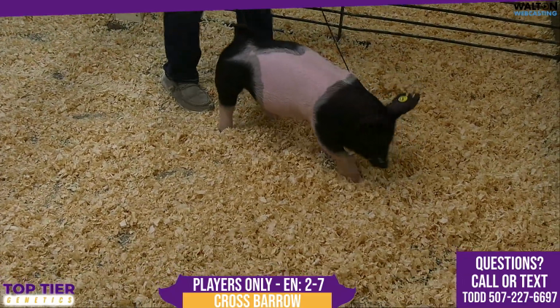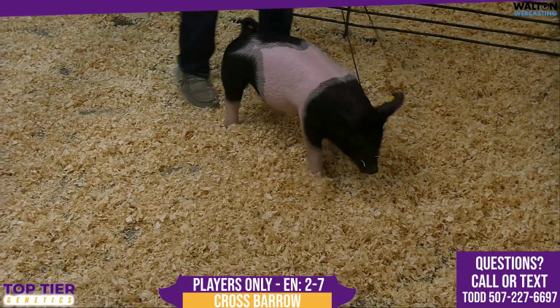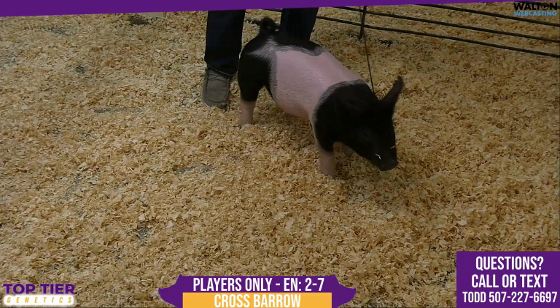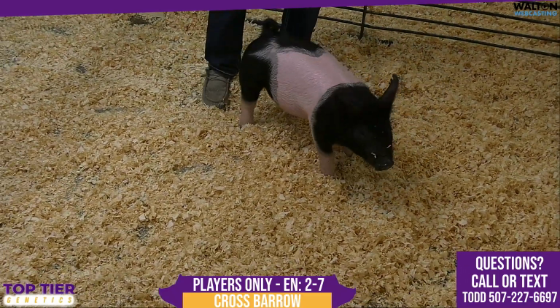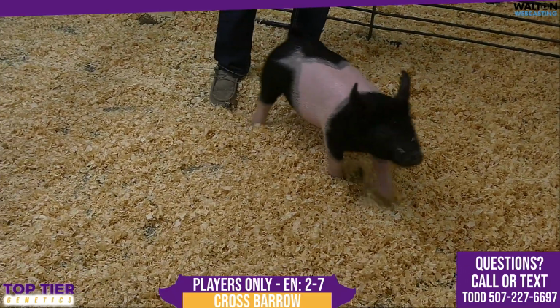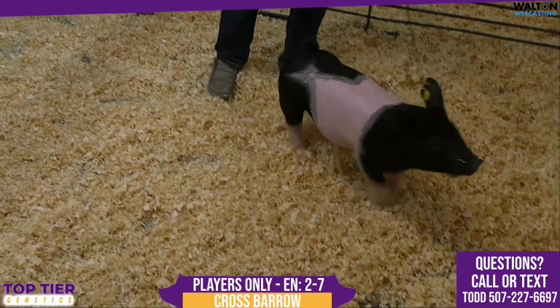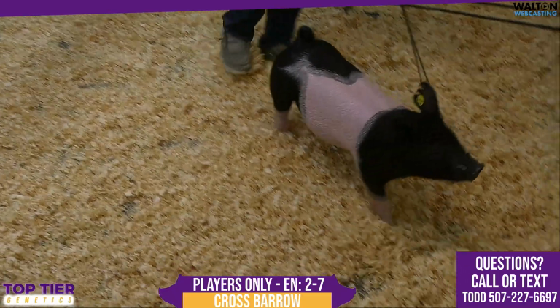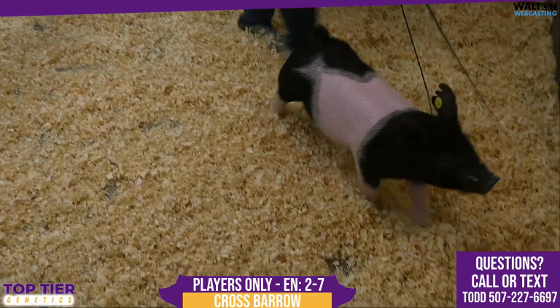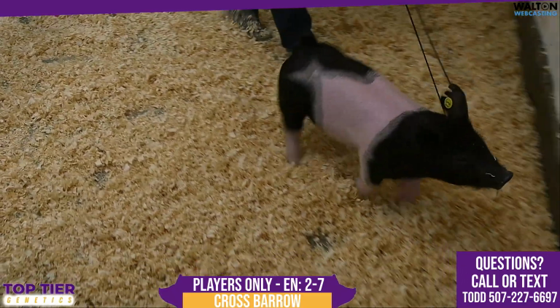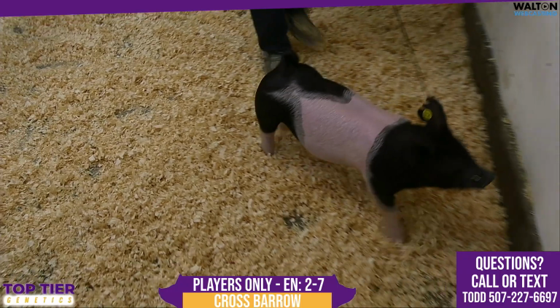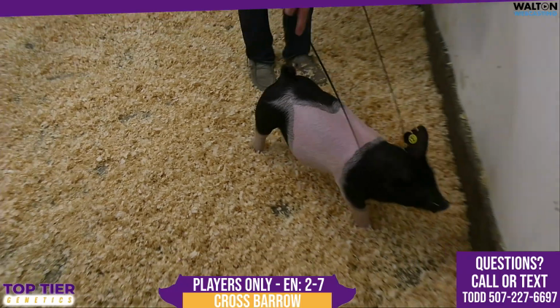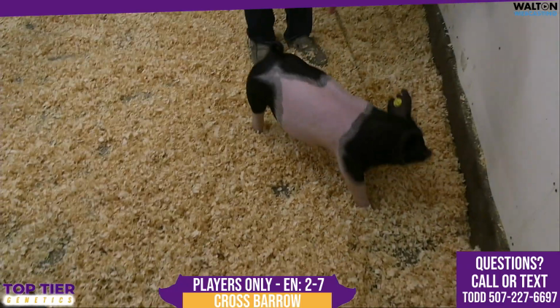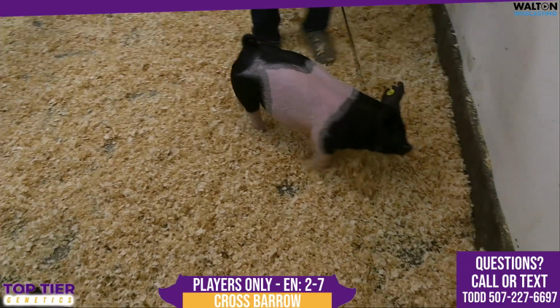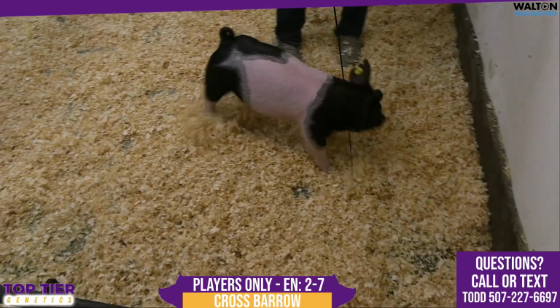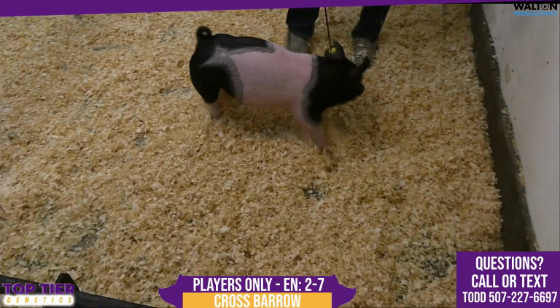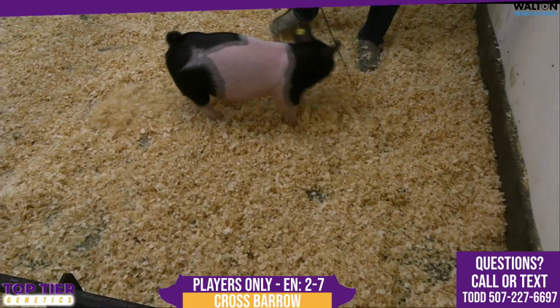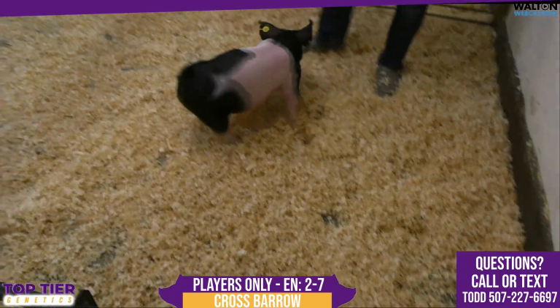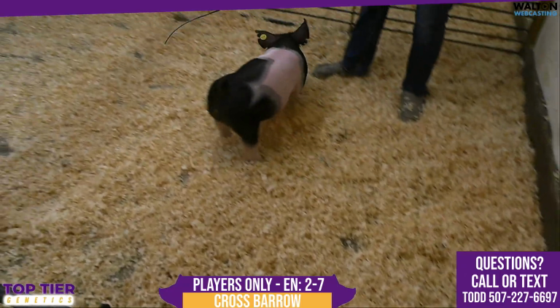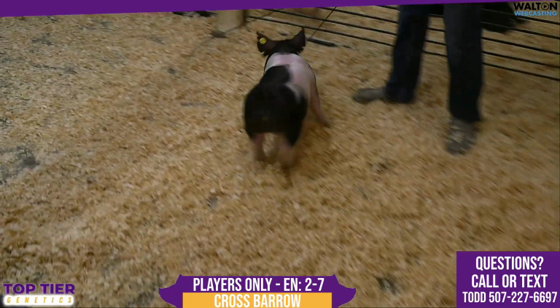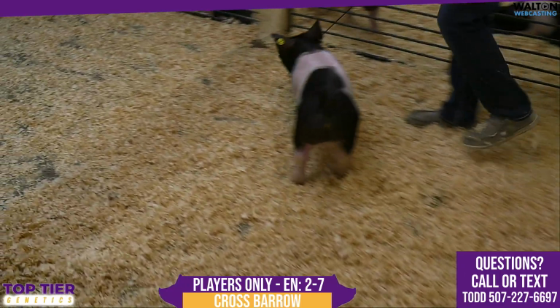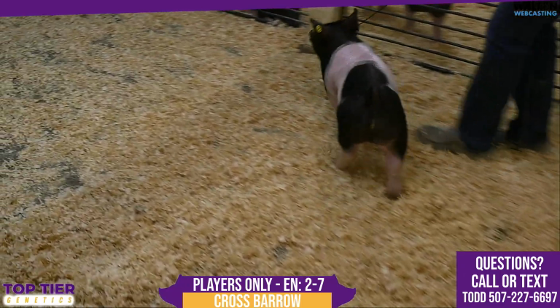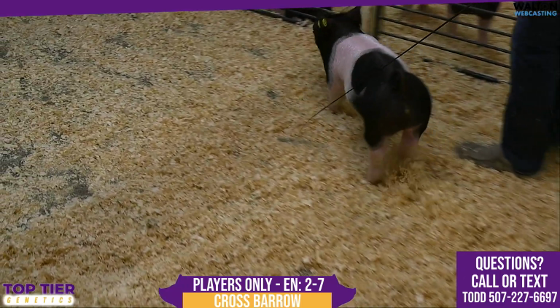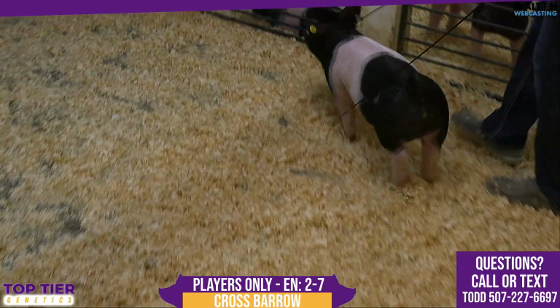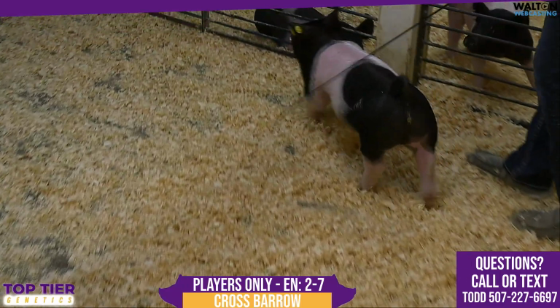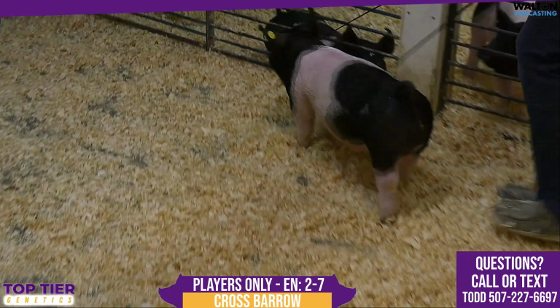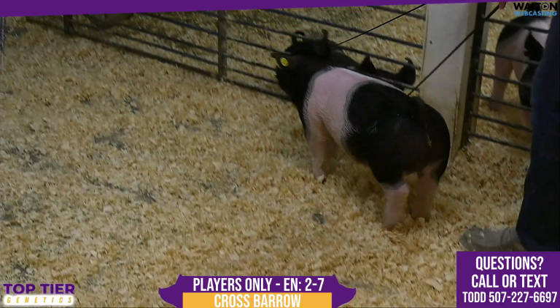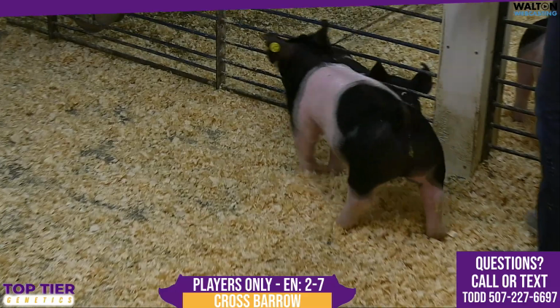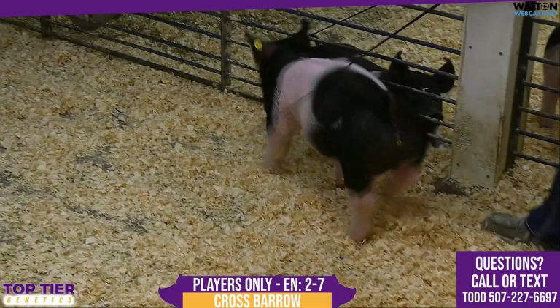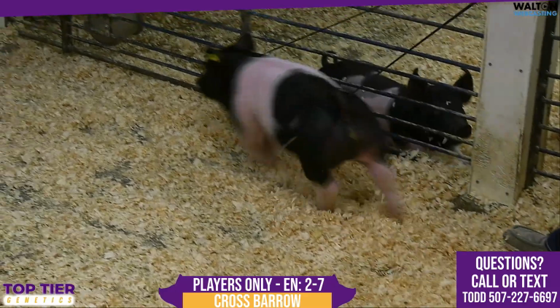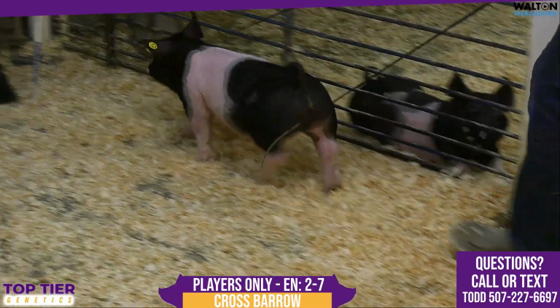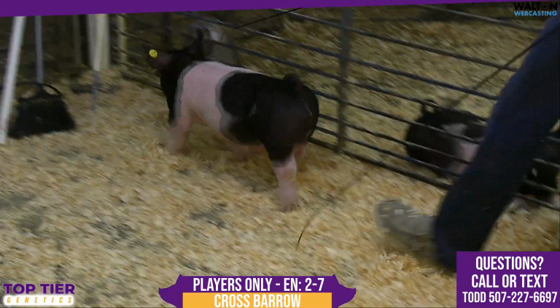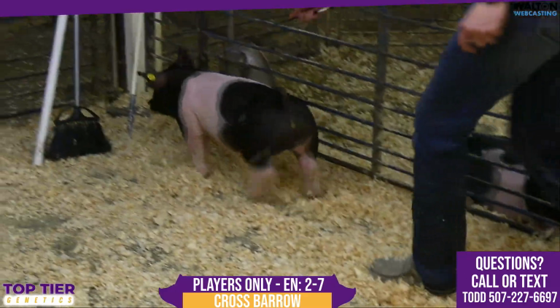Again, another 2-liter pig that just catches your eye in terms of color. And it sounds like a broken record, but these 2s are deep and the quality is incredible. I think for a big ring barrel this one just fits the mold.